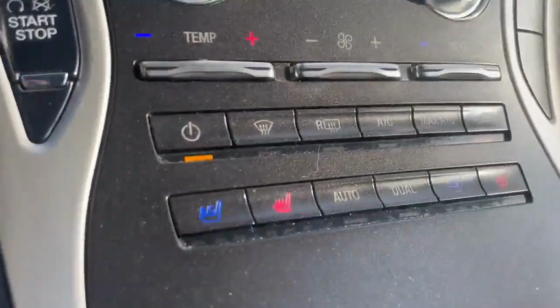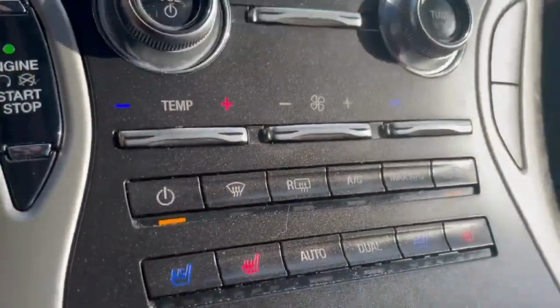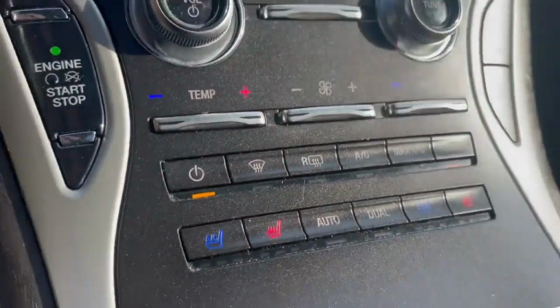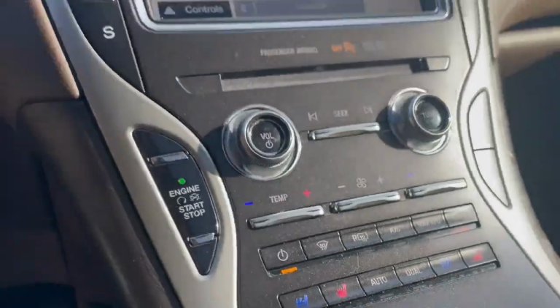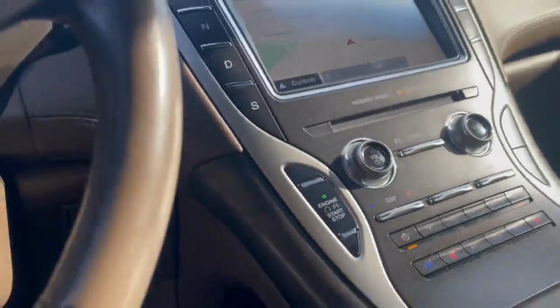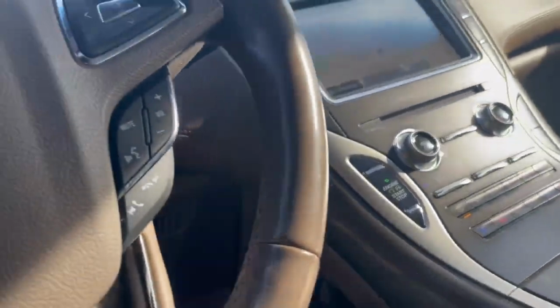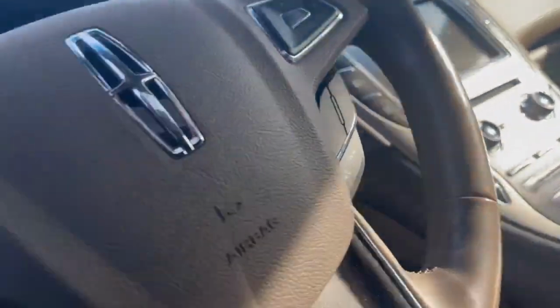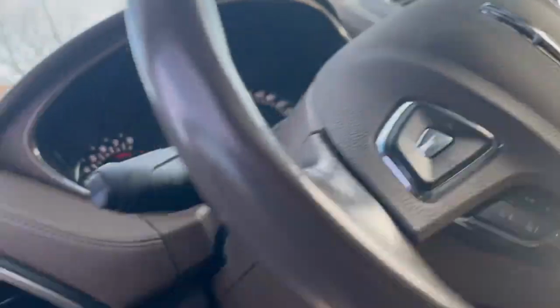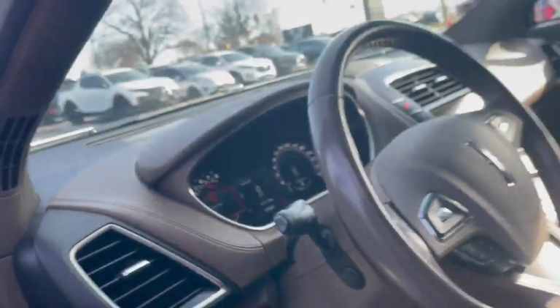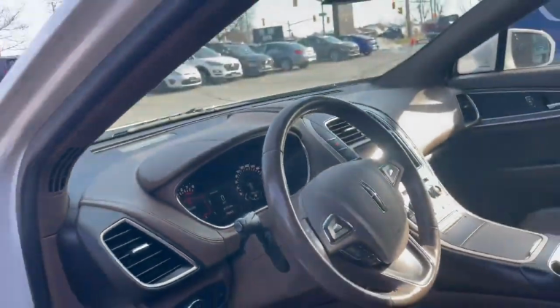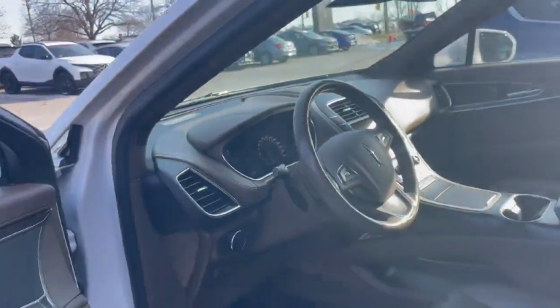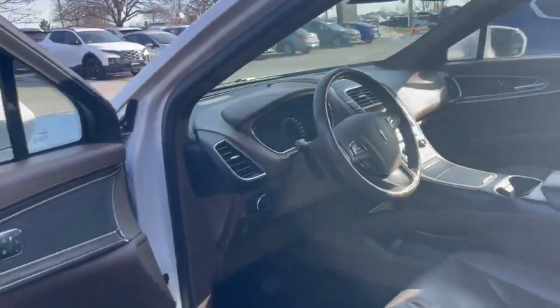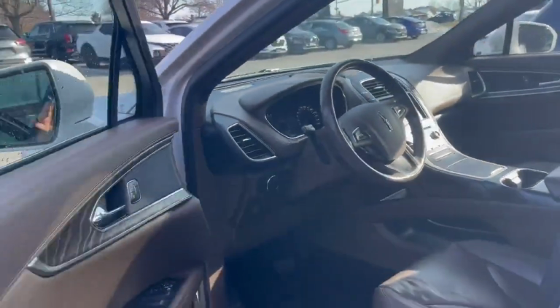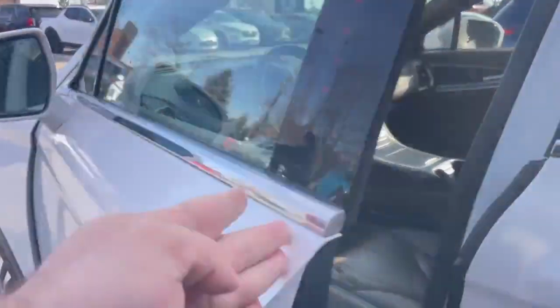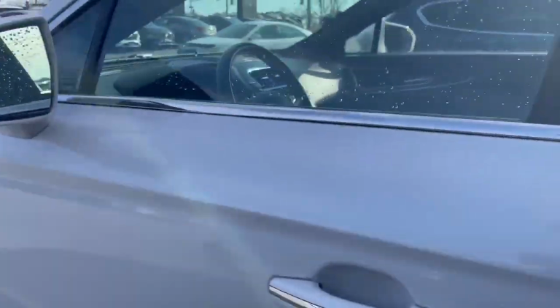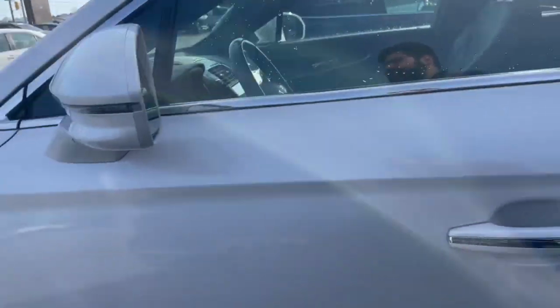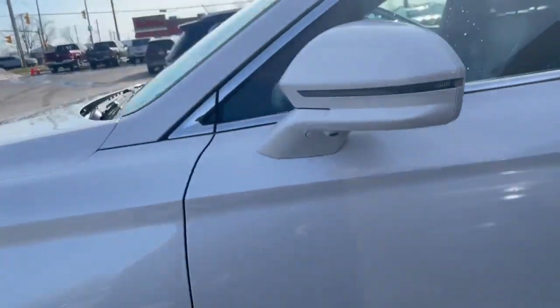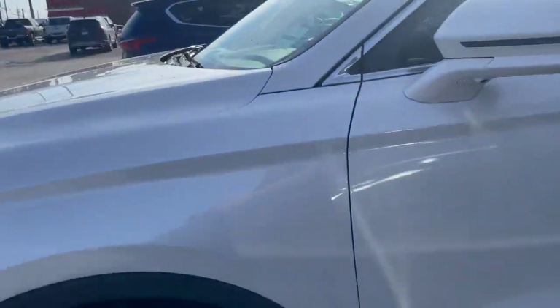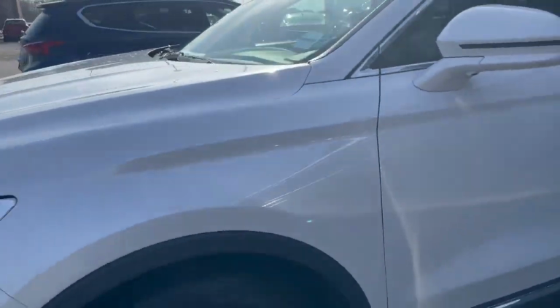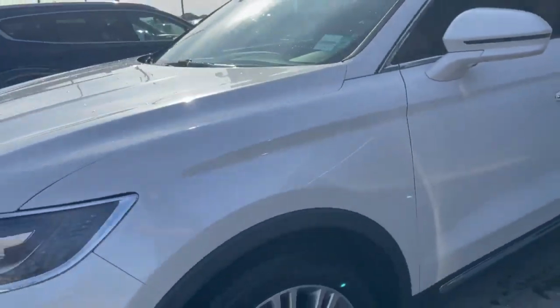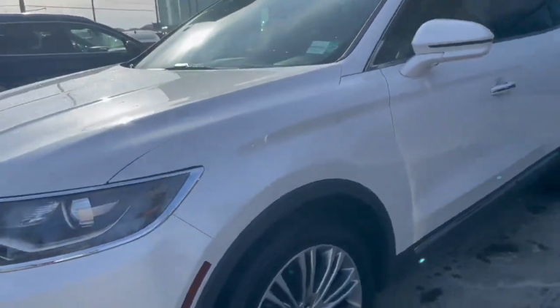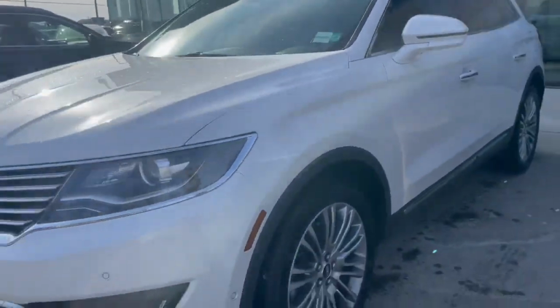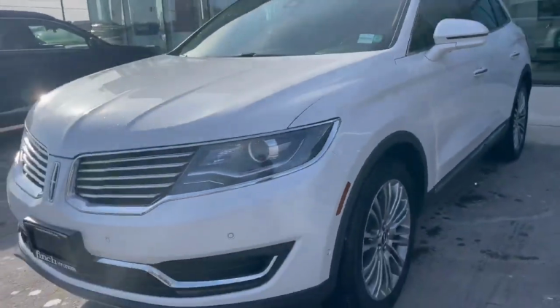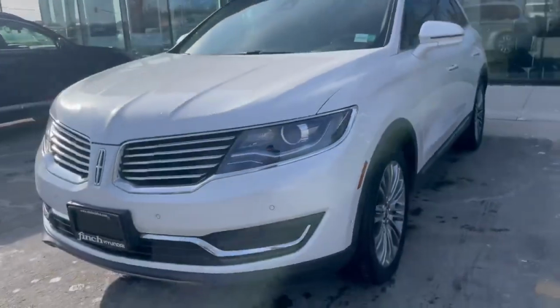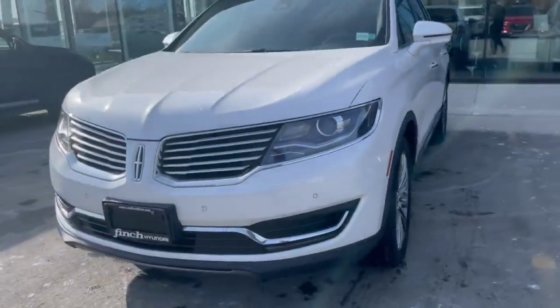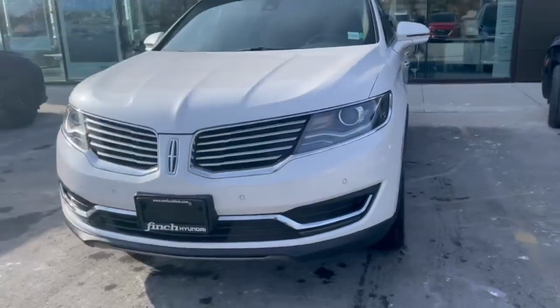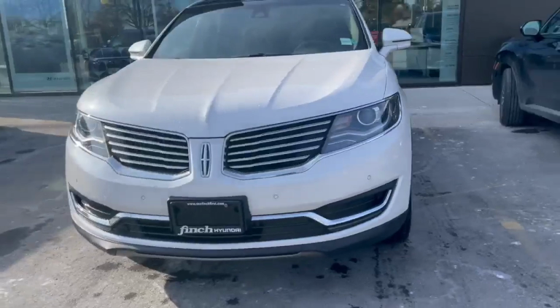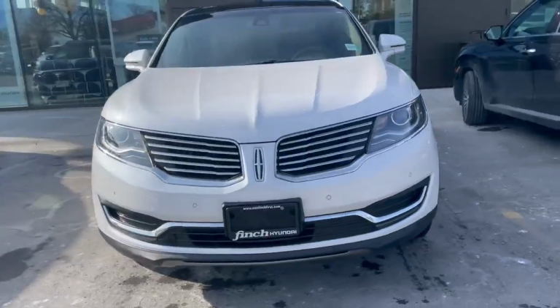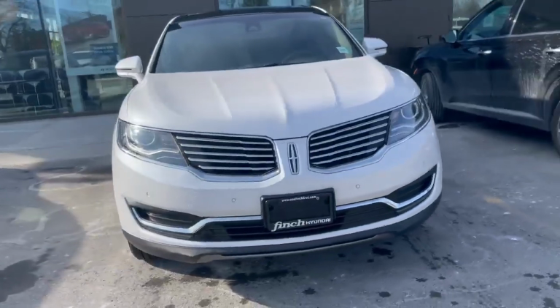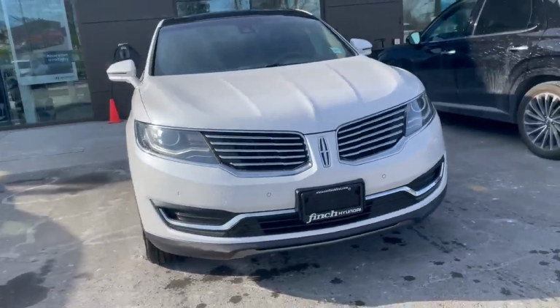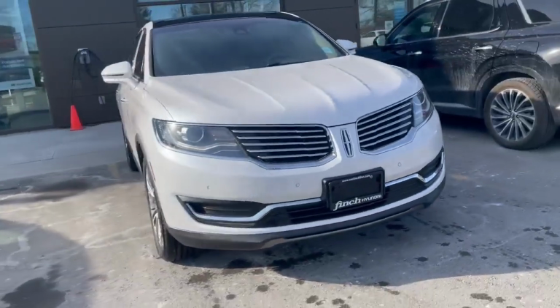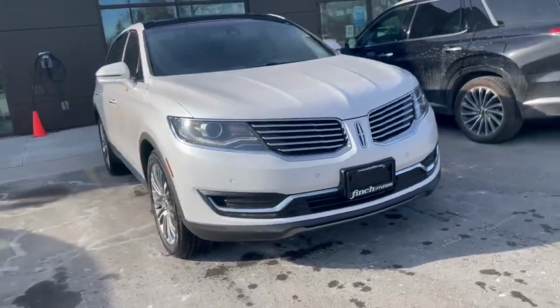Heated and cooling seats for both driver and passenger — all in all going to make for an excellent vehicle choice. If you're interested in a test drive, you can give me a call at 519-649-7779.